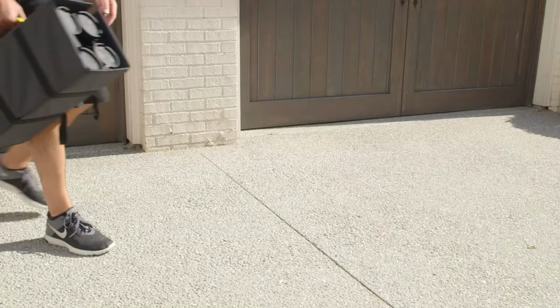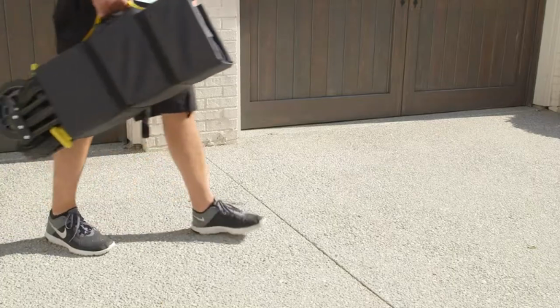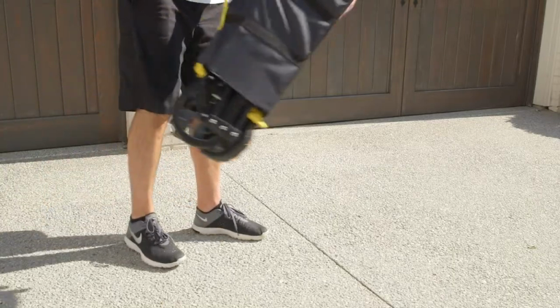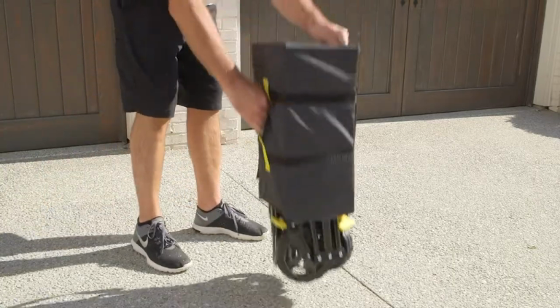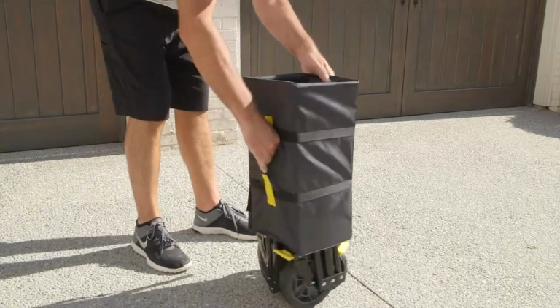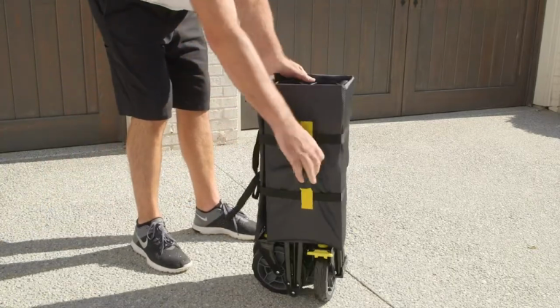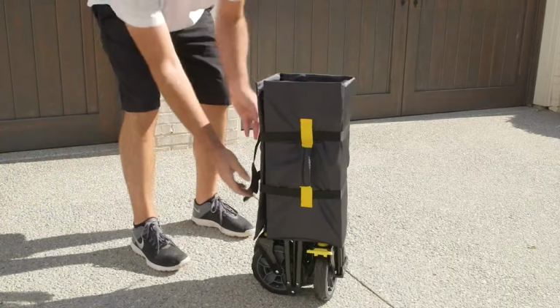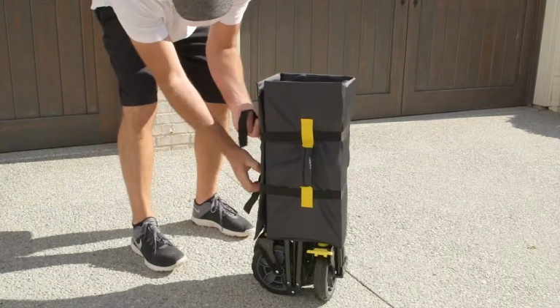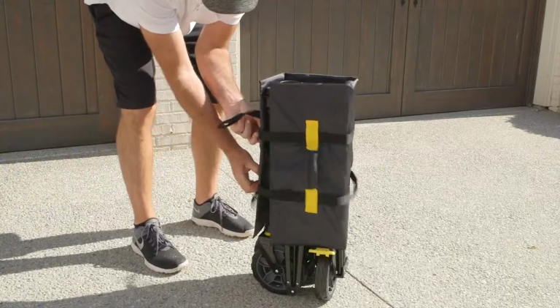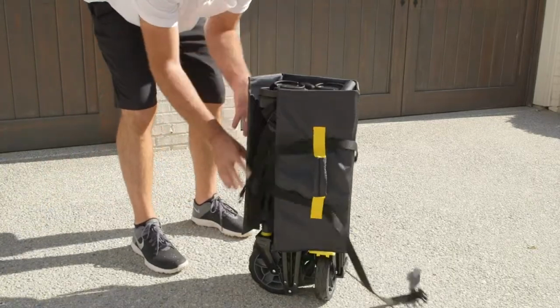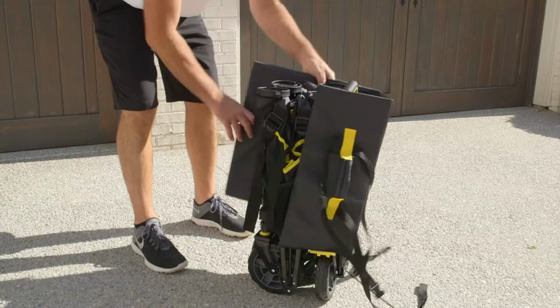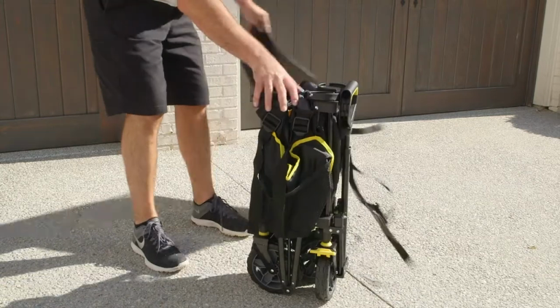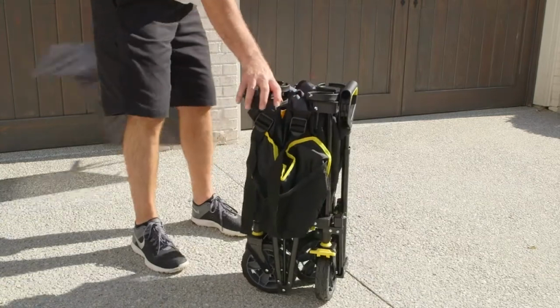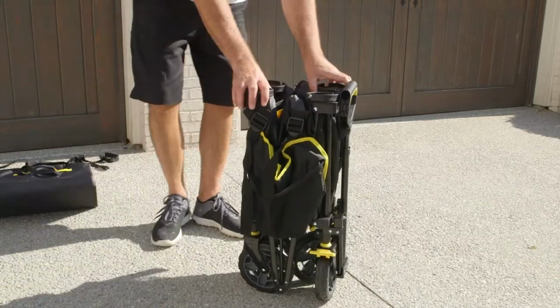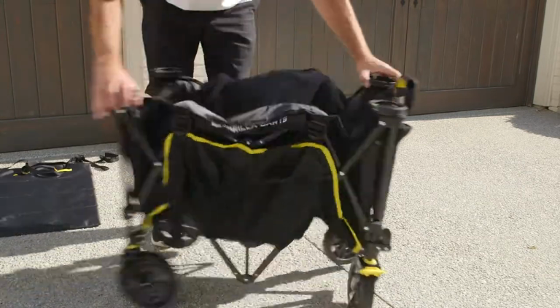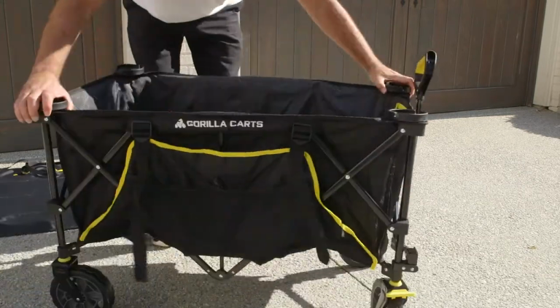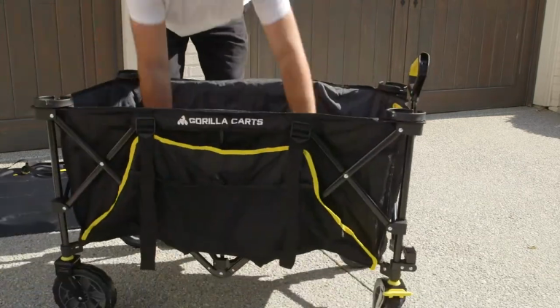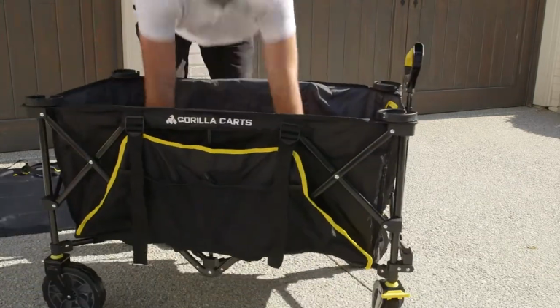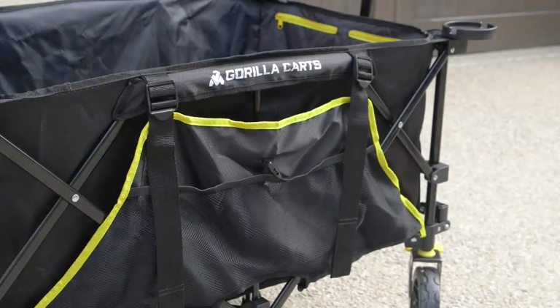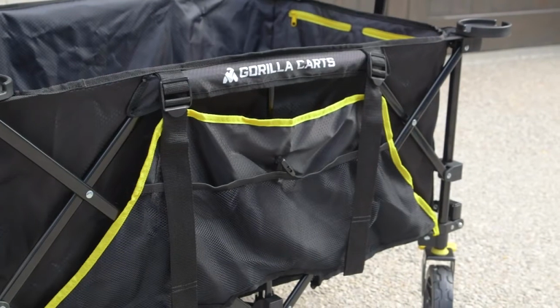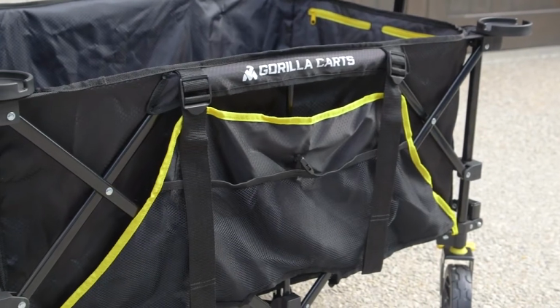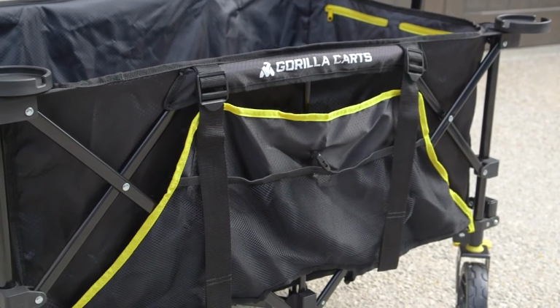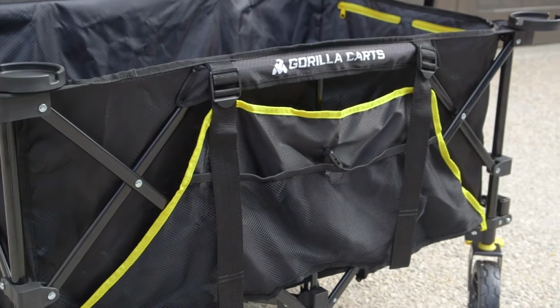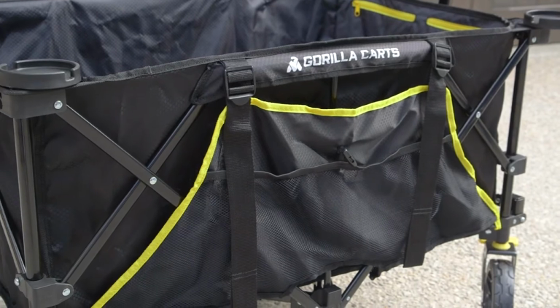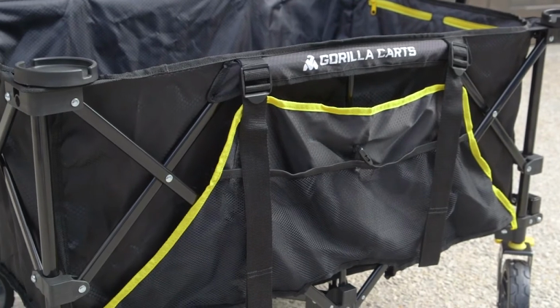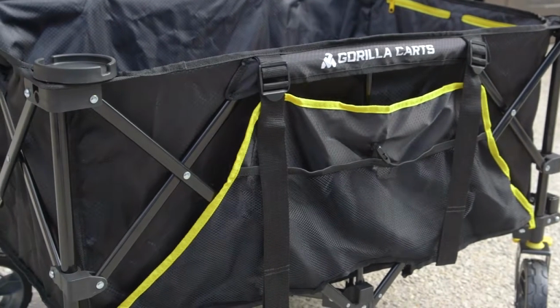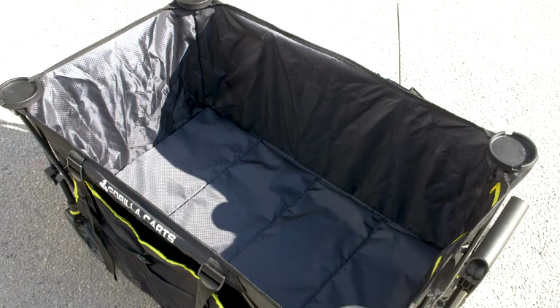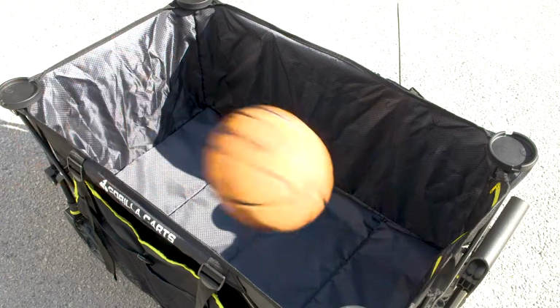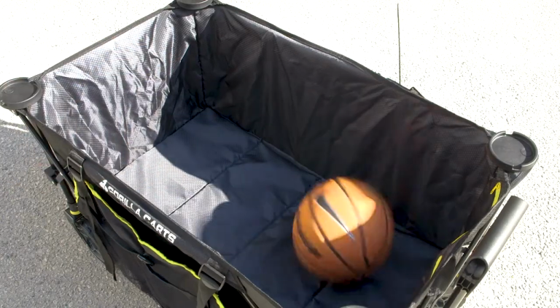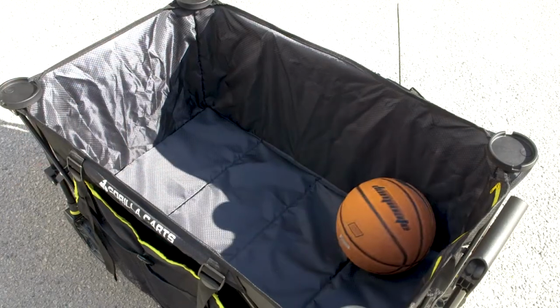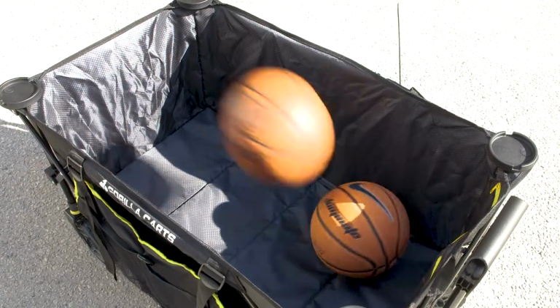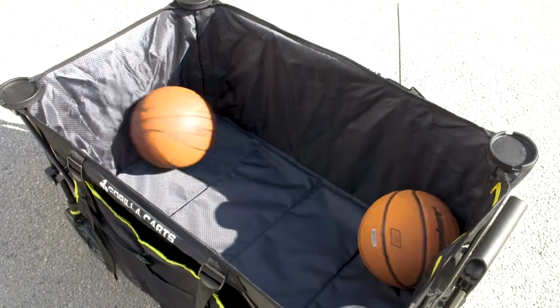Introducing the Gorilla Cart's Folding Utility Wagon, the first soft-sided wagon that allows you to haul twice as much, yet stores in half the size. This wagon features a huge, deep bed with seven cubic foot capacity and room for everything you need.